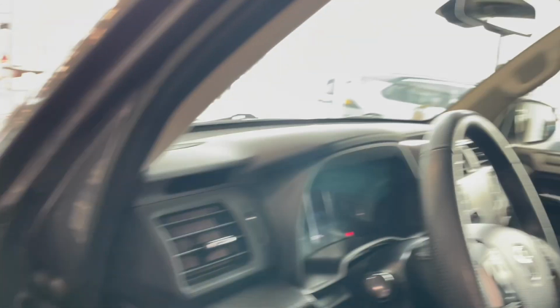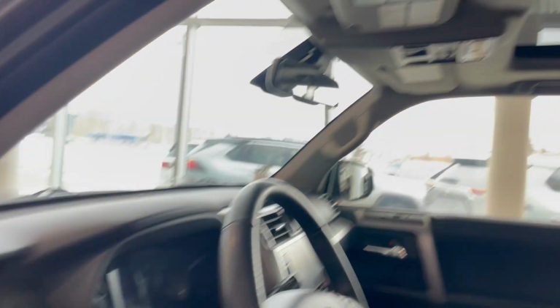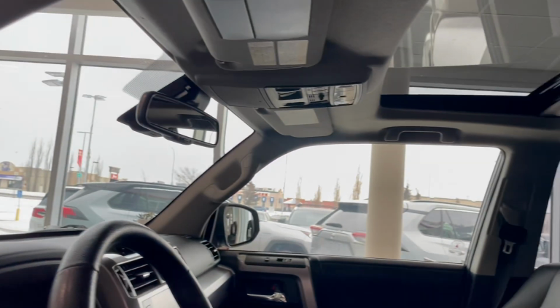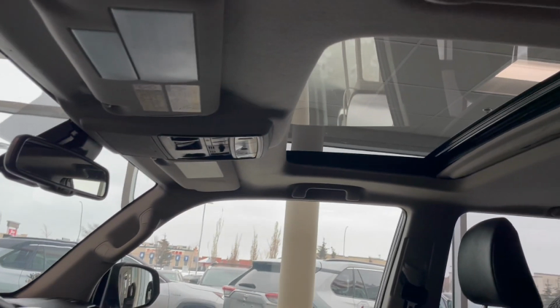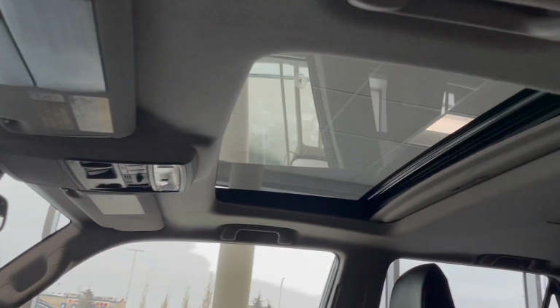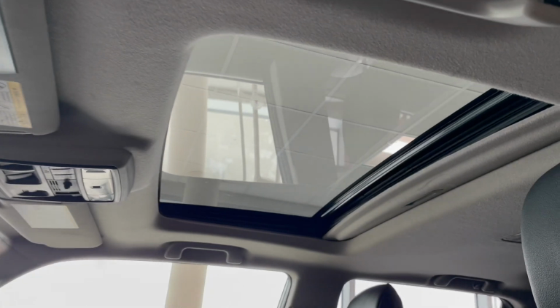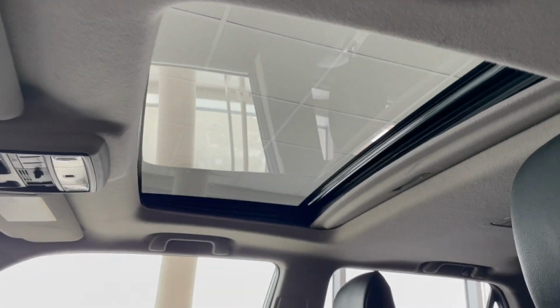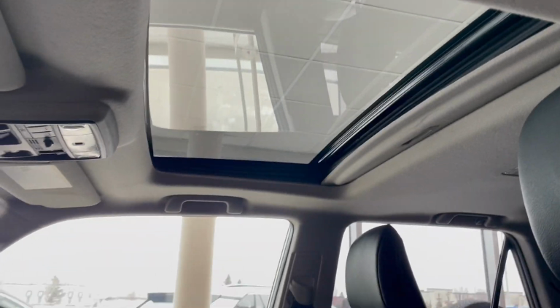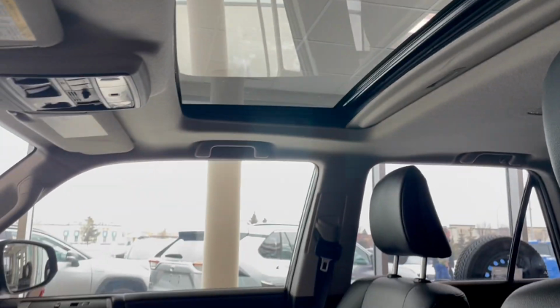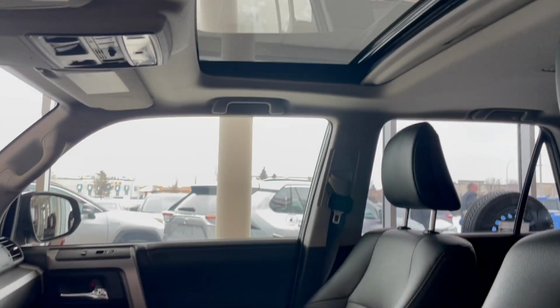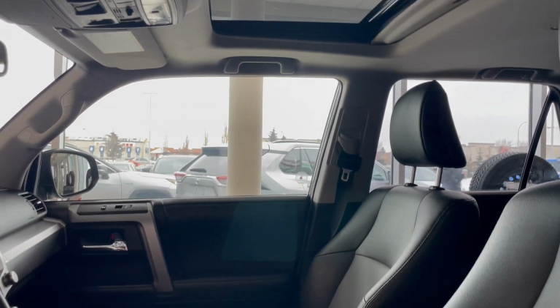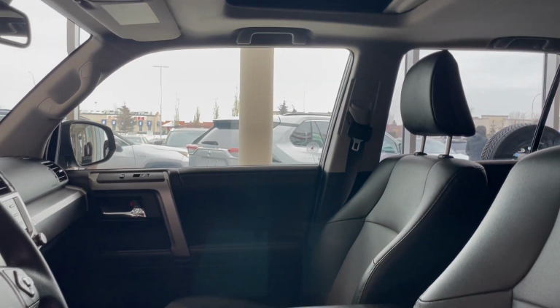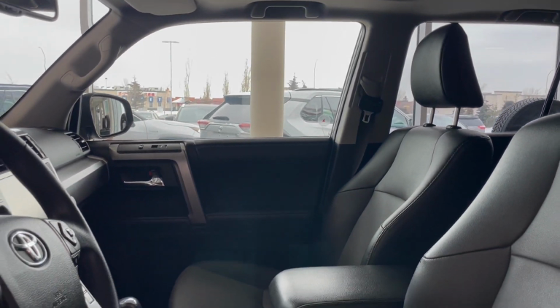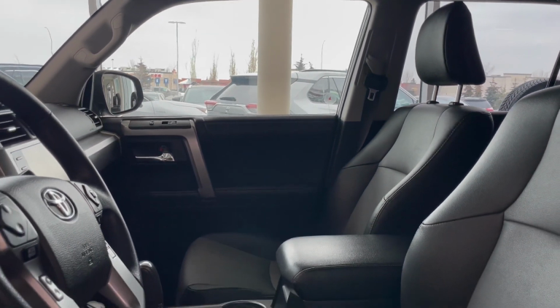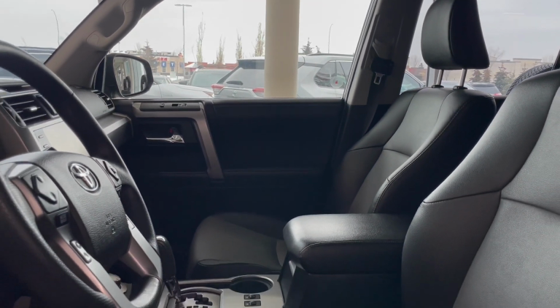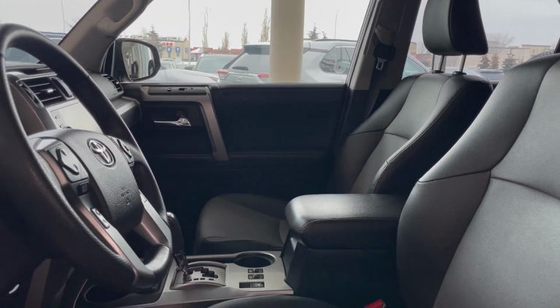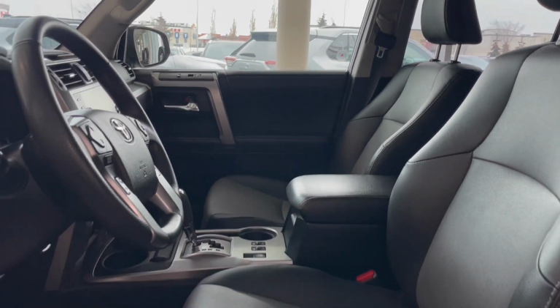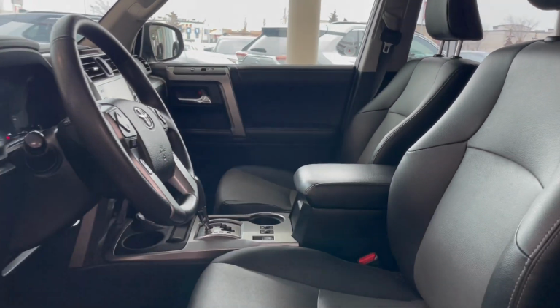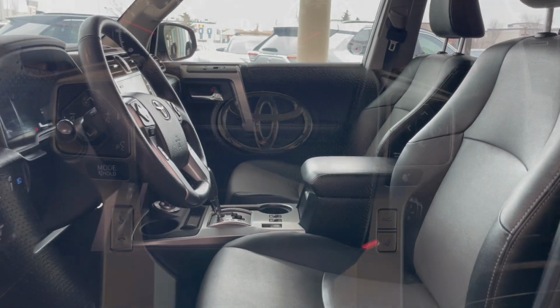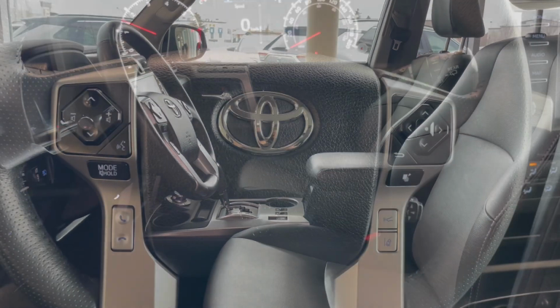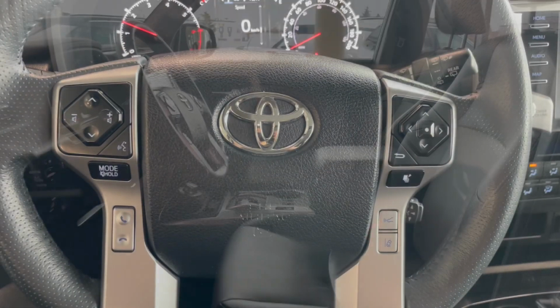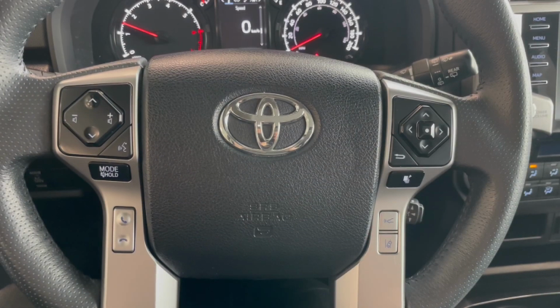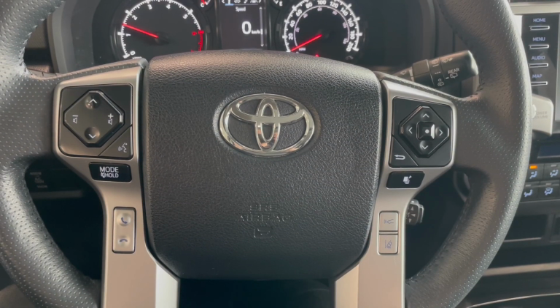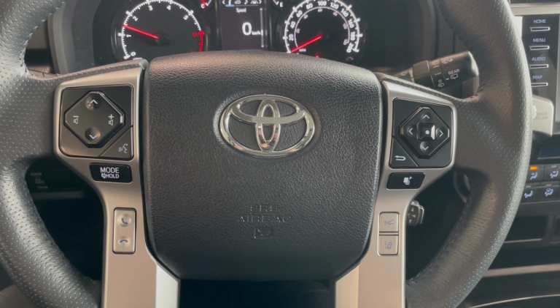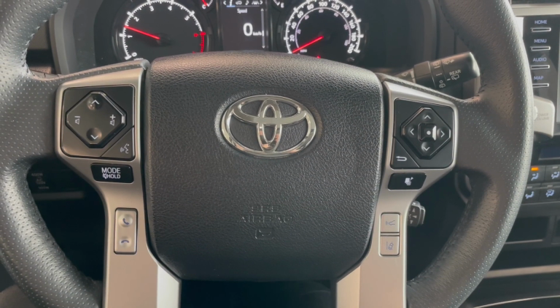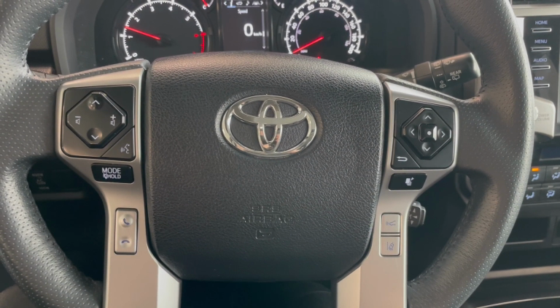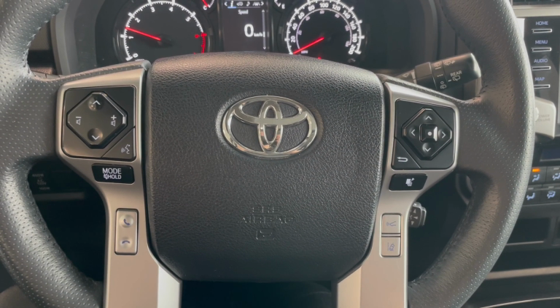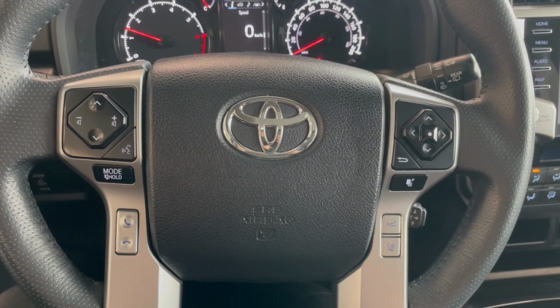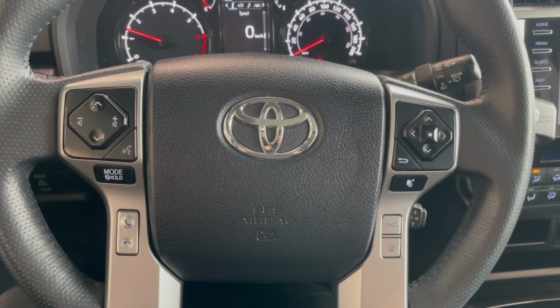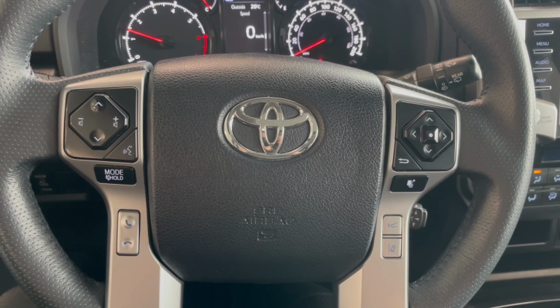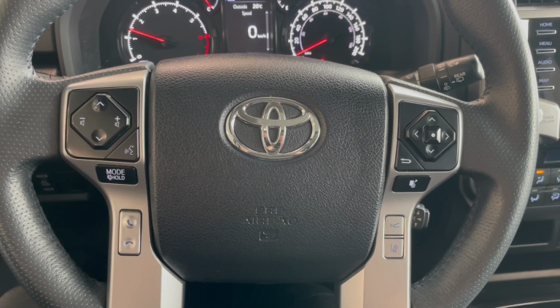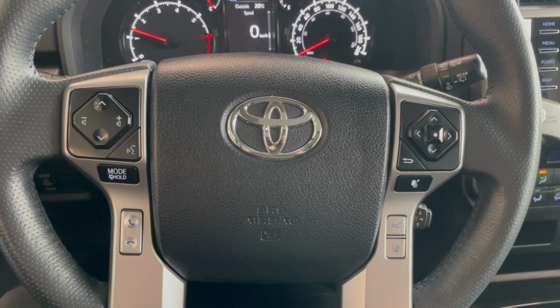This vehicle does have a power moonroof and a black leather interior. On the left side of the steering wheel we have the hands-free calling, voice recognition, as well as the audio controls.